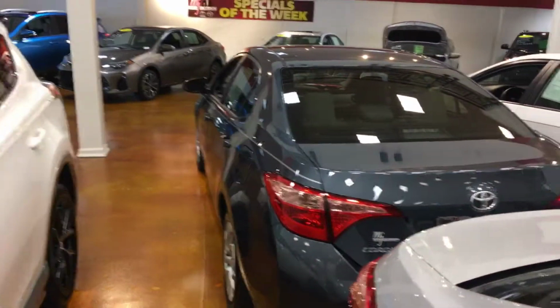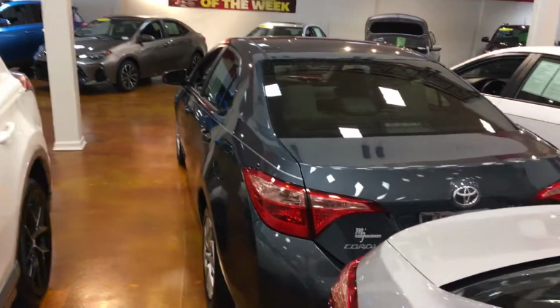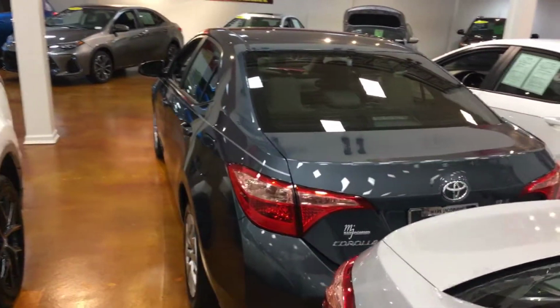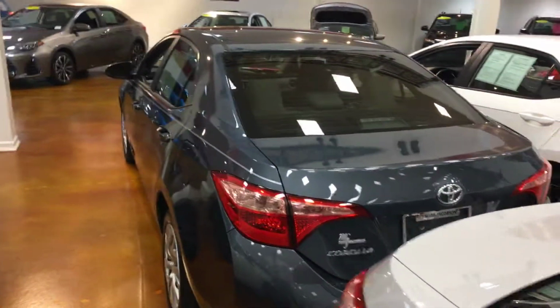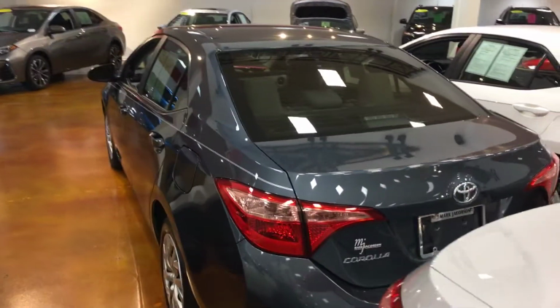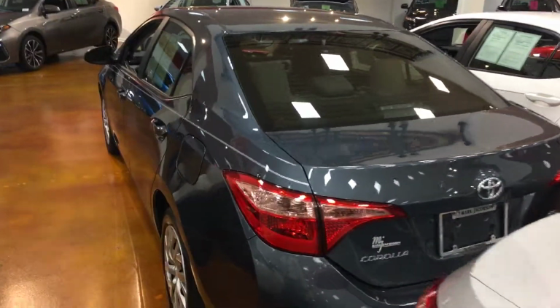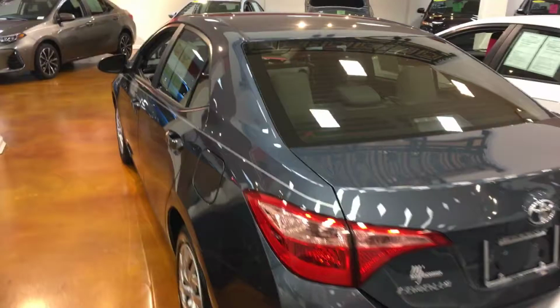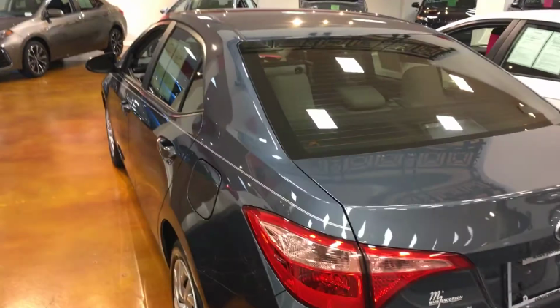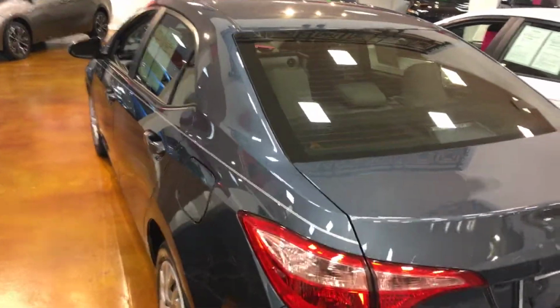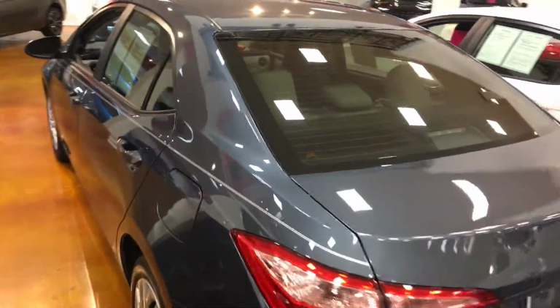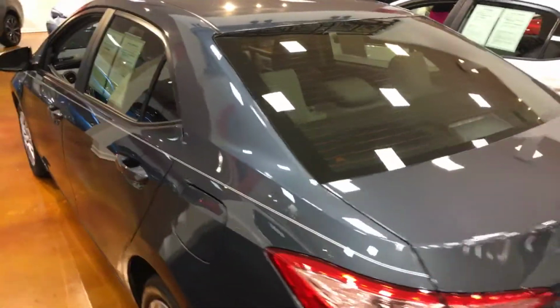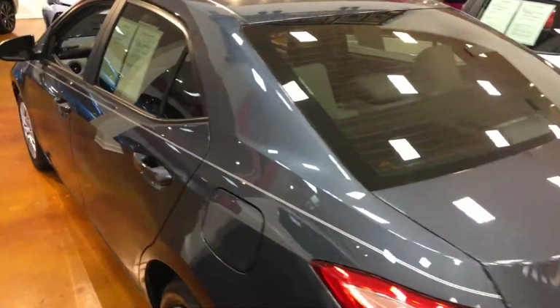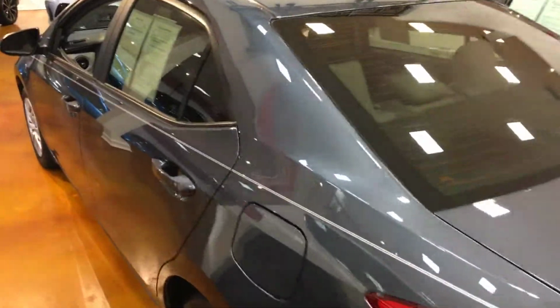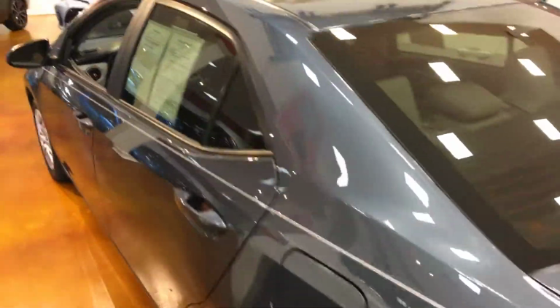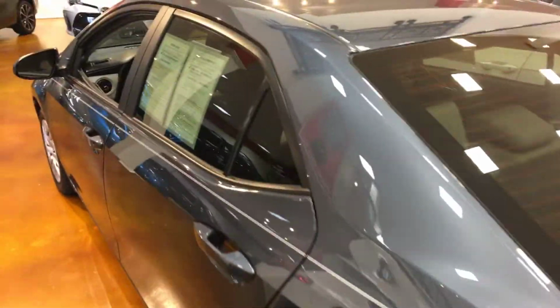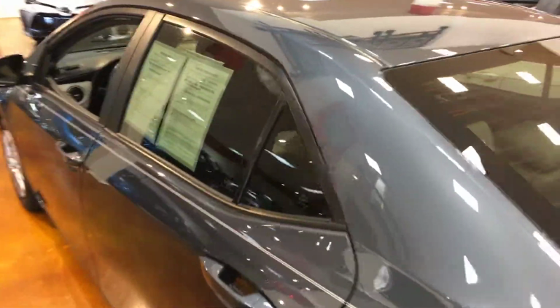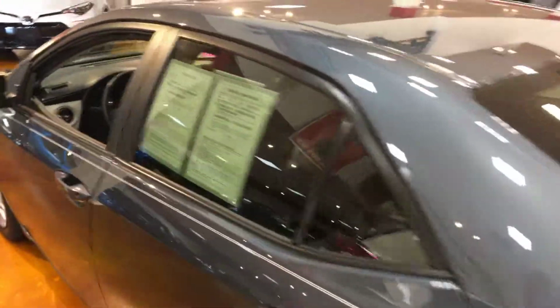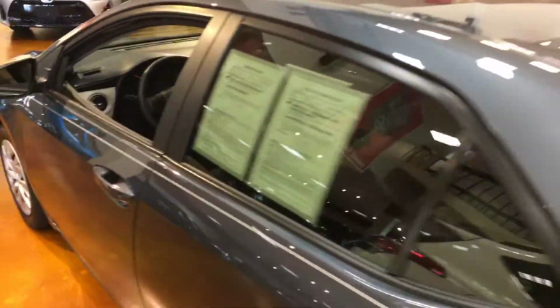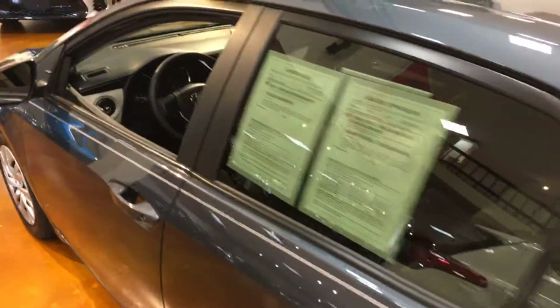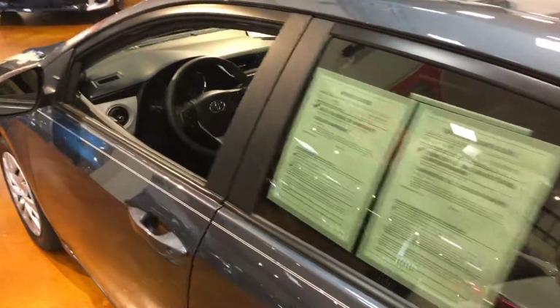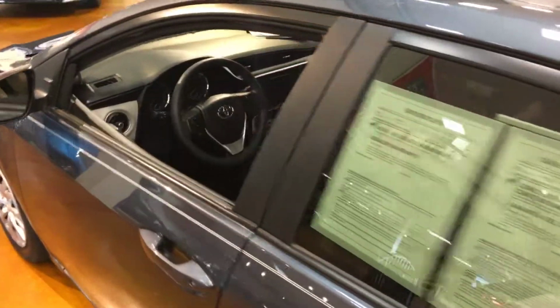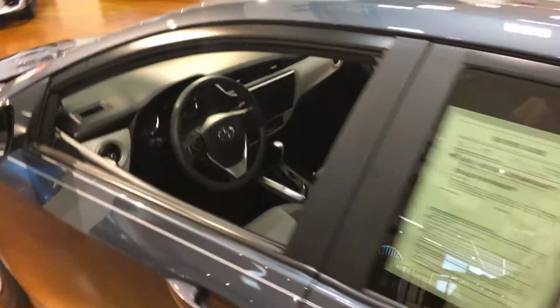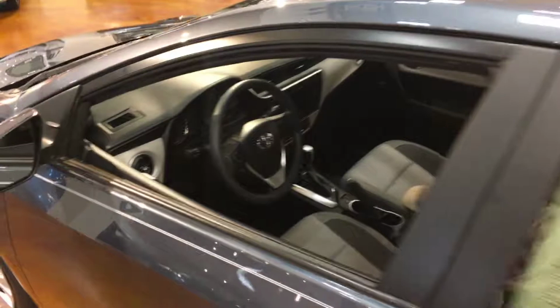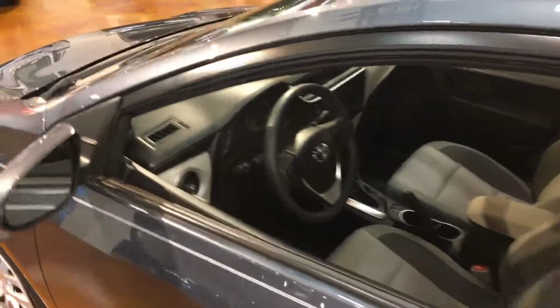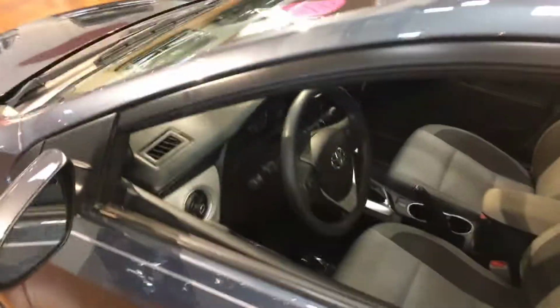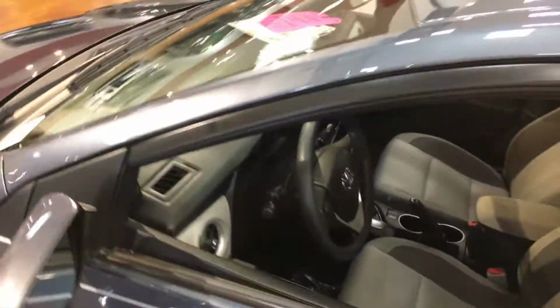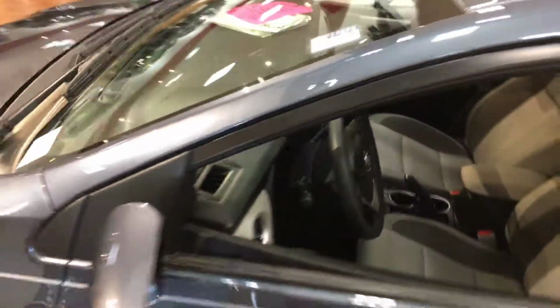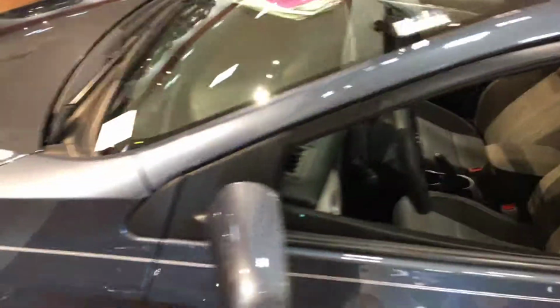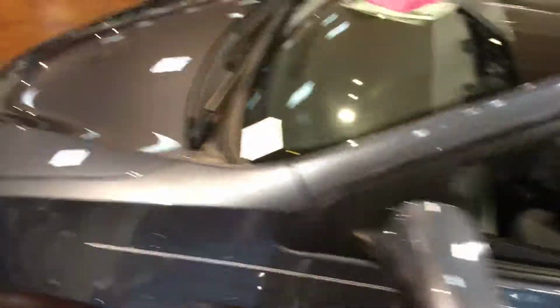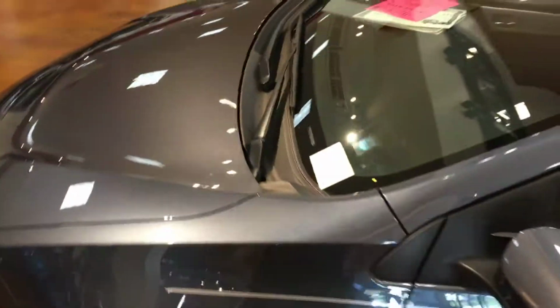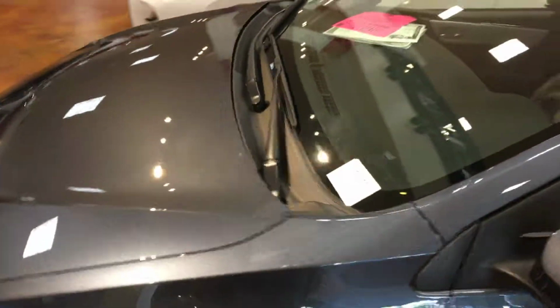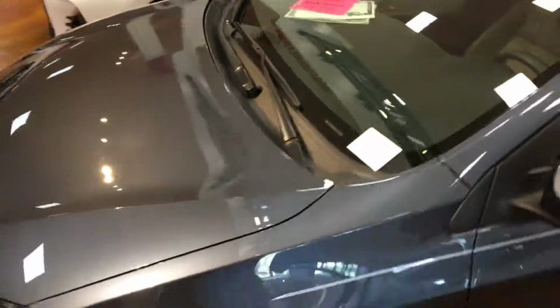If you have any other questions about this Corolla, you can reach me at 919-906-6333. Thank you, and look forward to speaking with you soon.